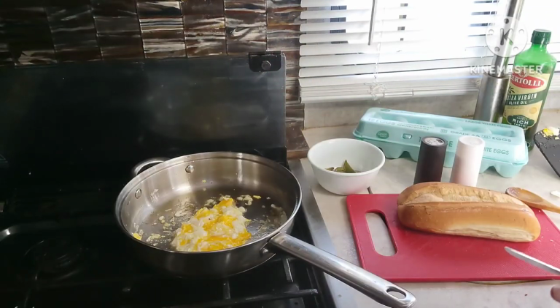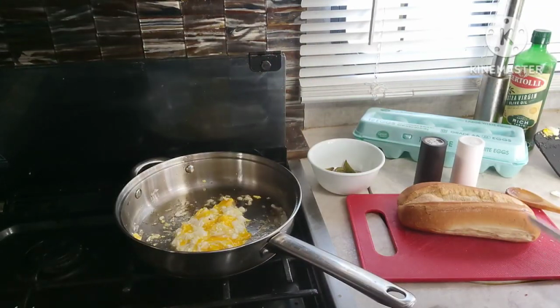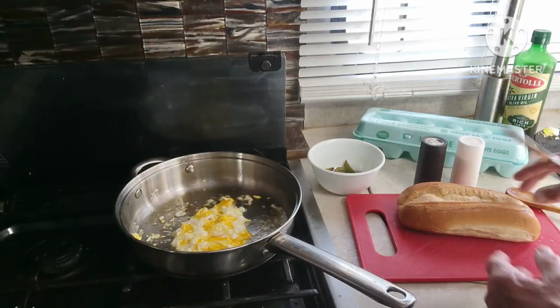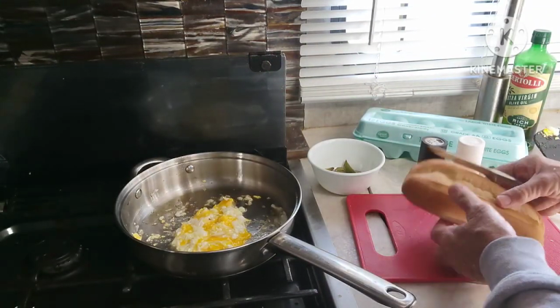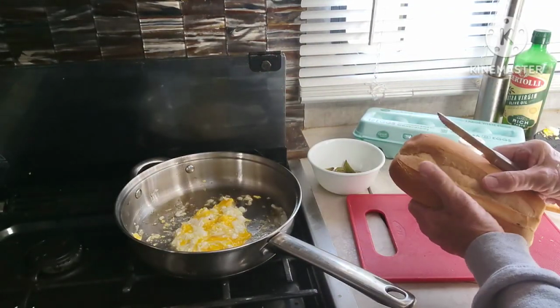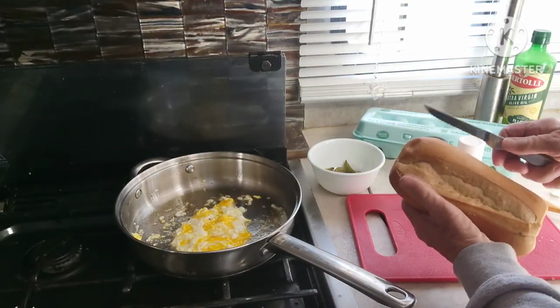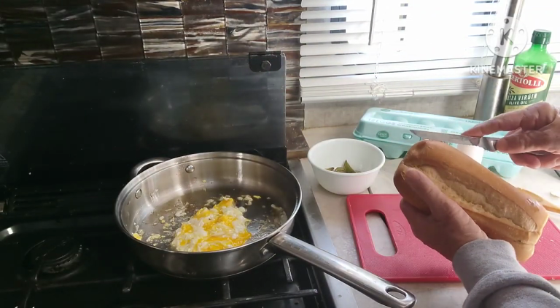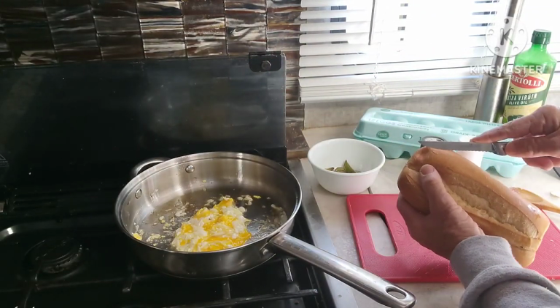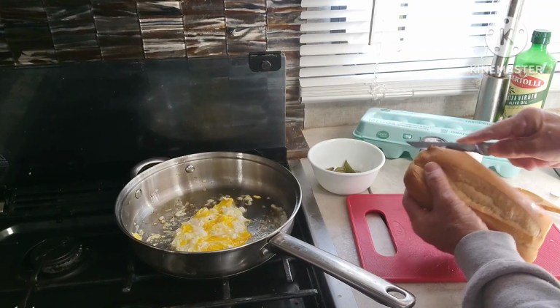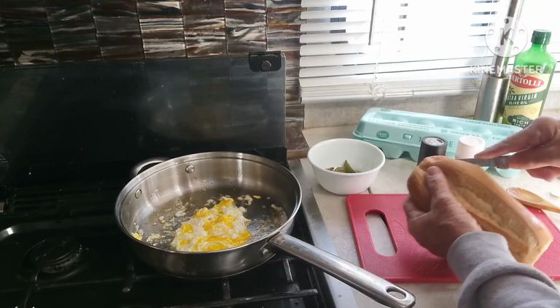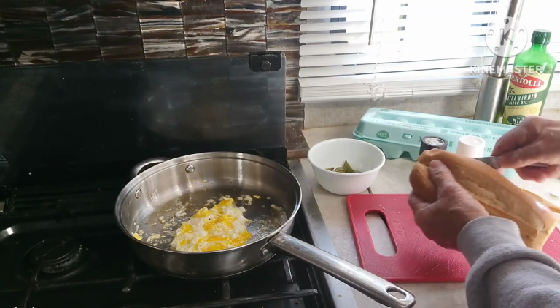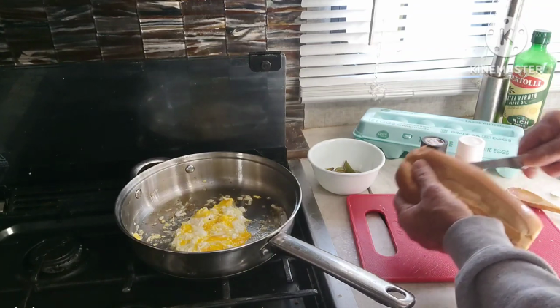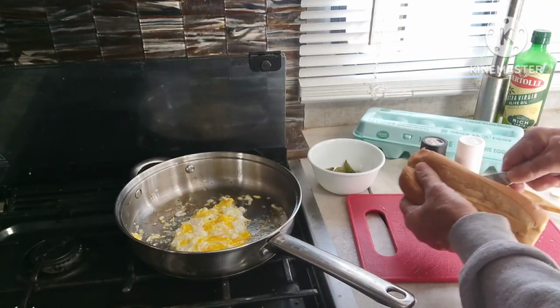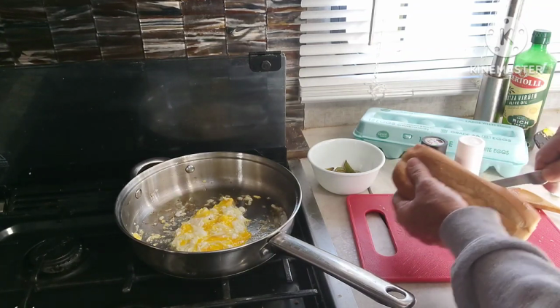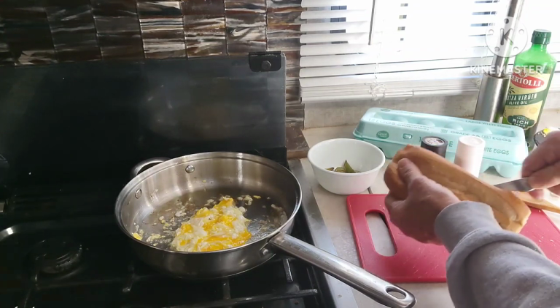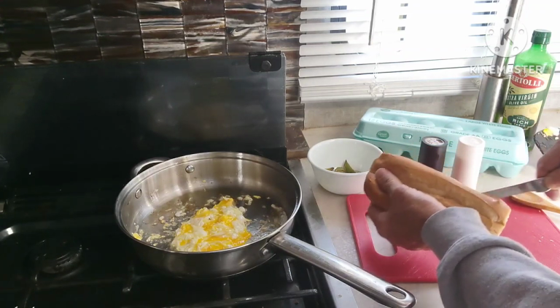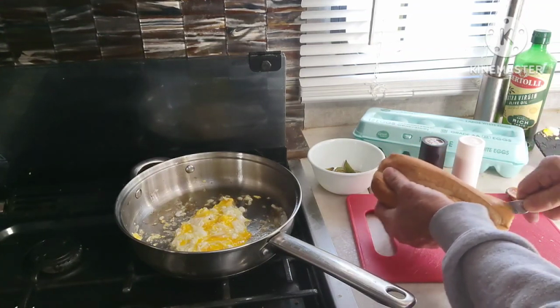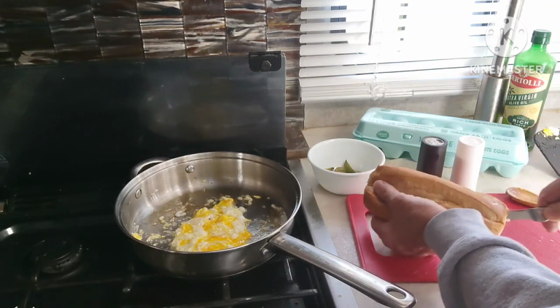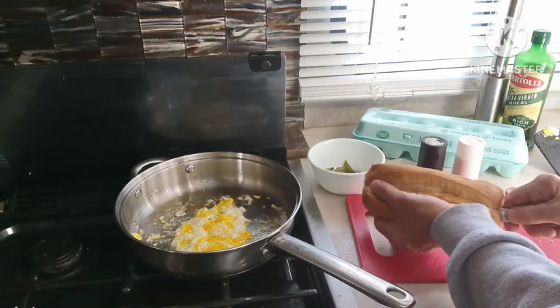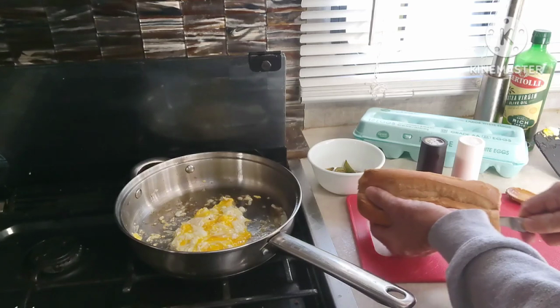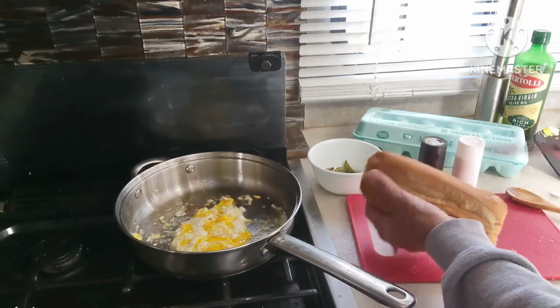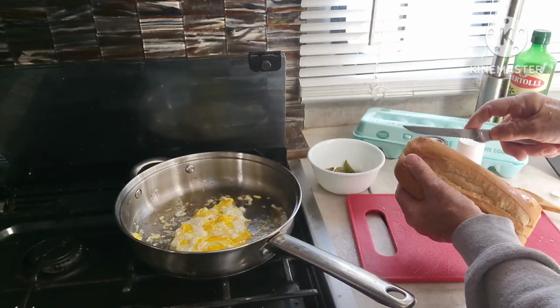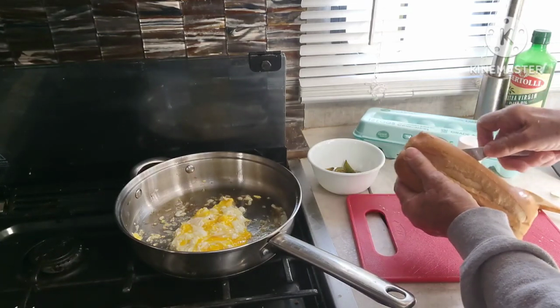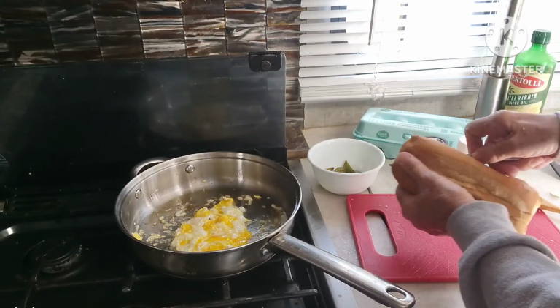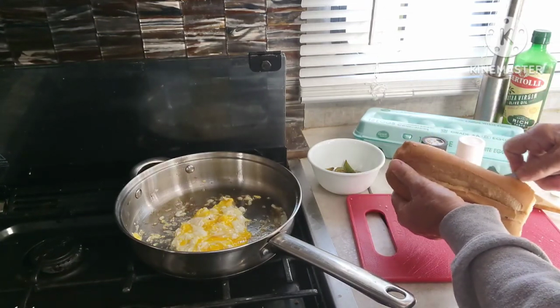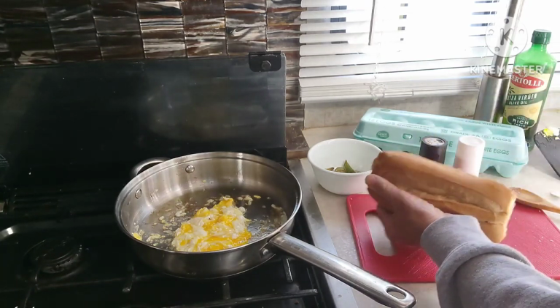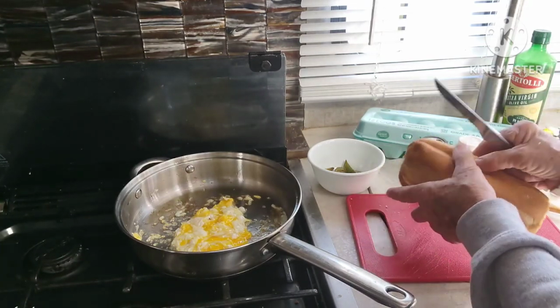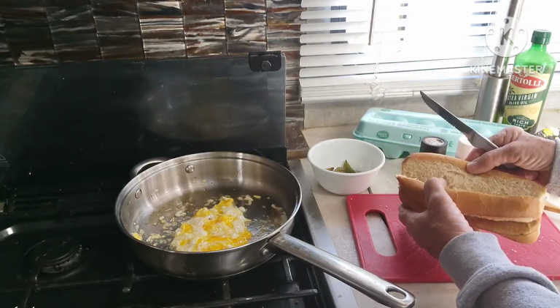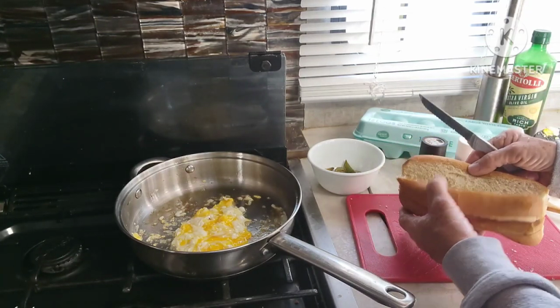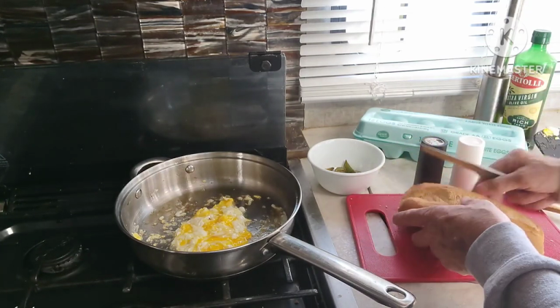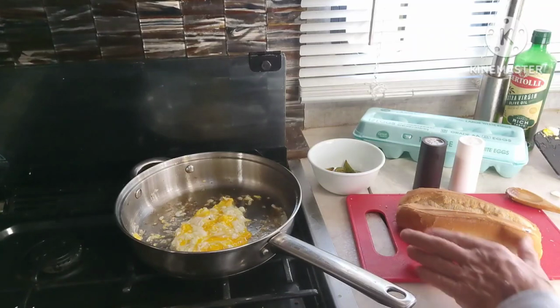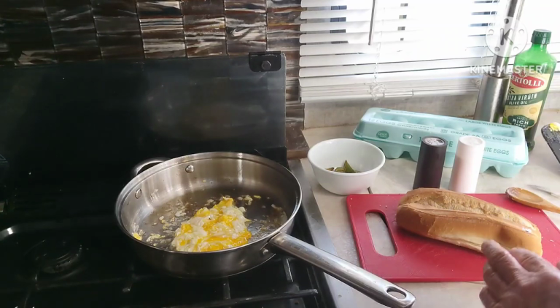While I'm waiting for the eggs to cook, this bread has cooled down and I'm going to slice it in half for the sandwich. Don't slice it all the way through — just like that, leaving a pocket.